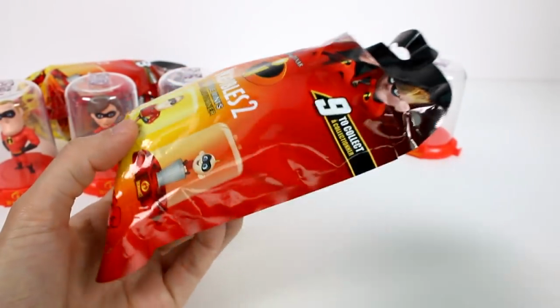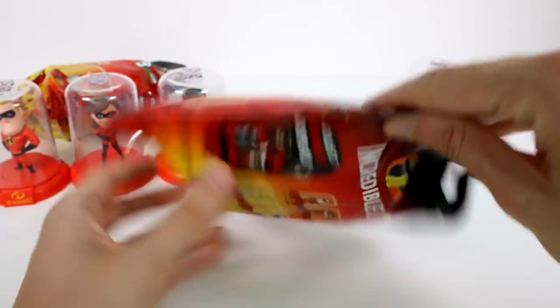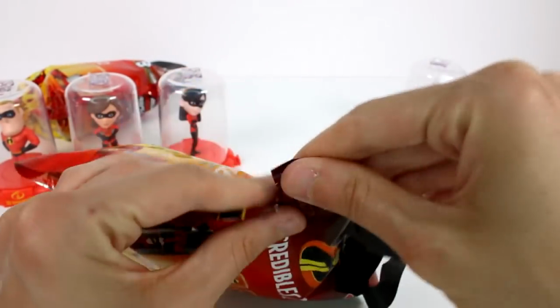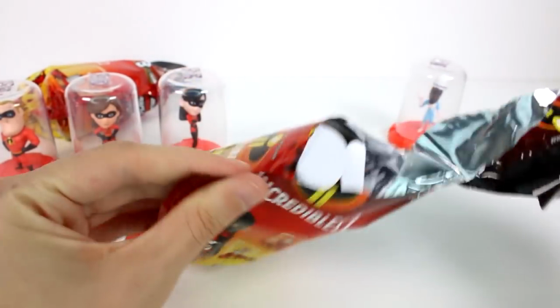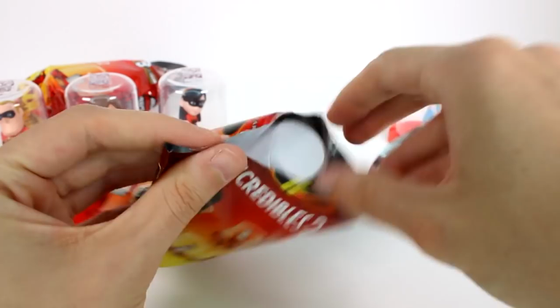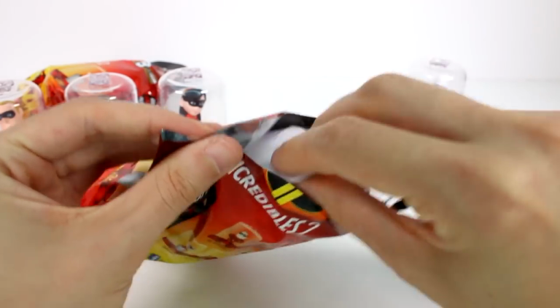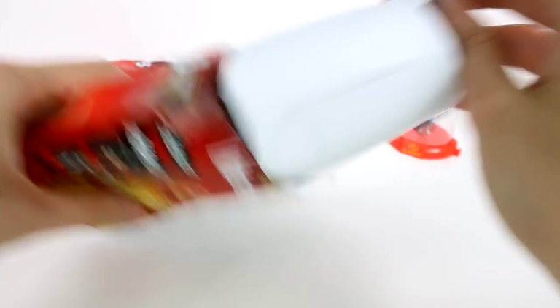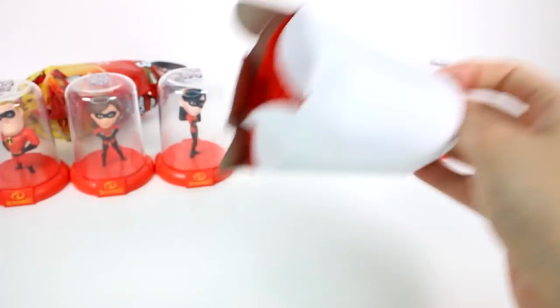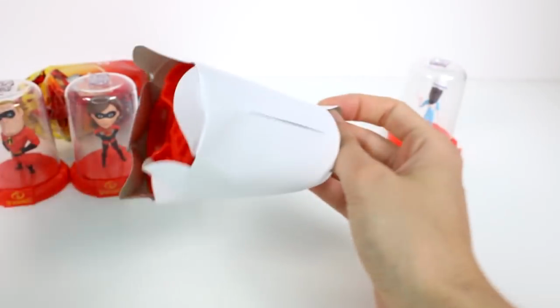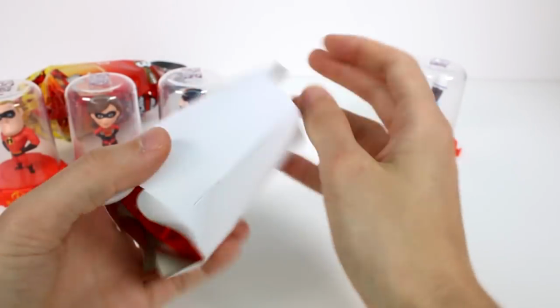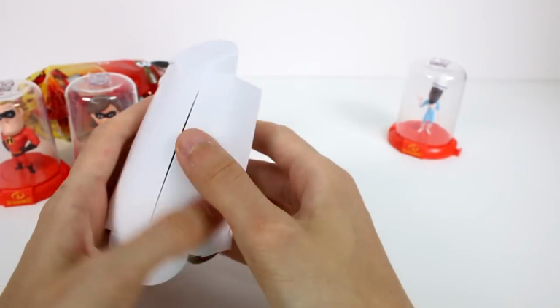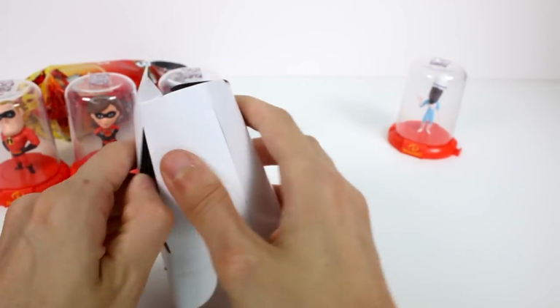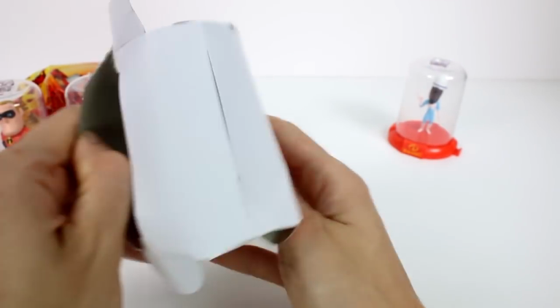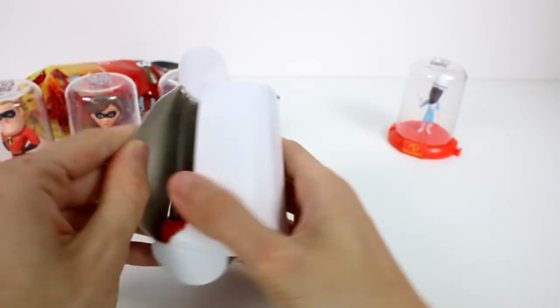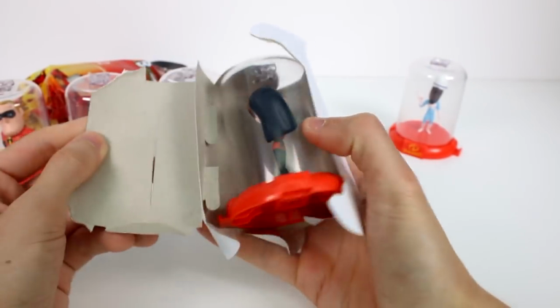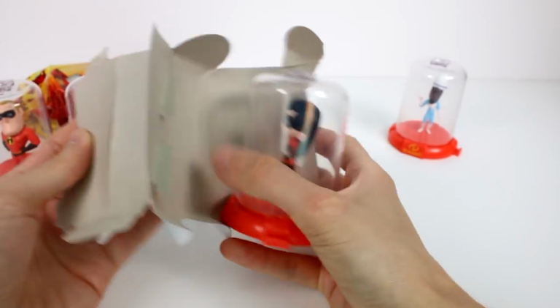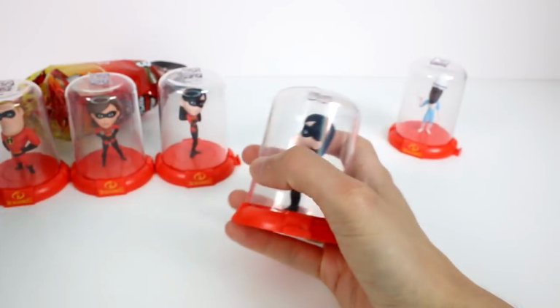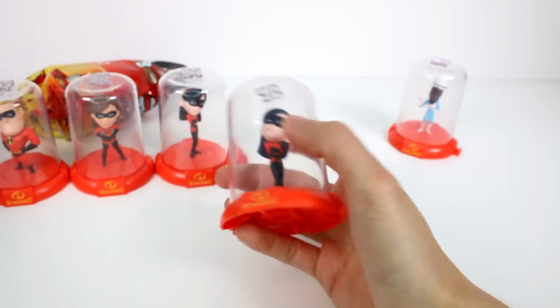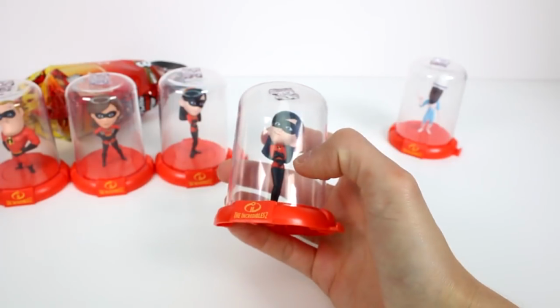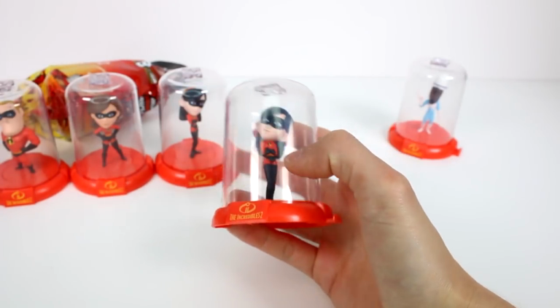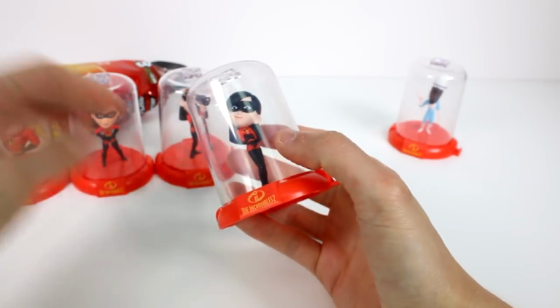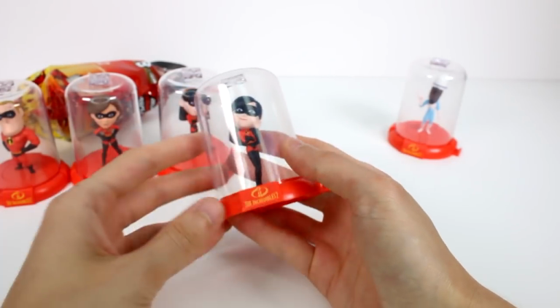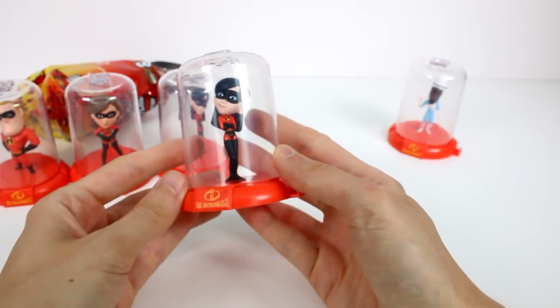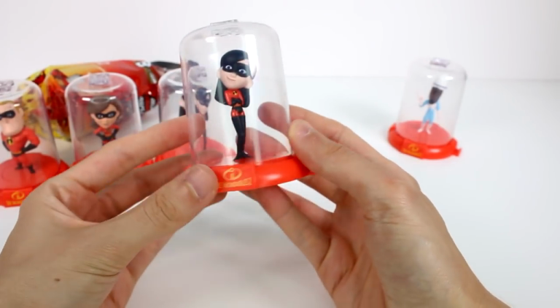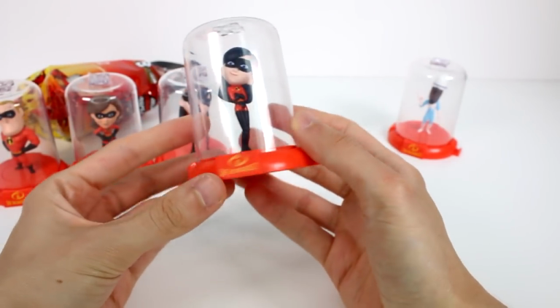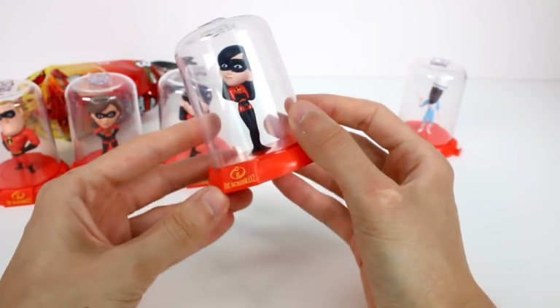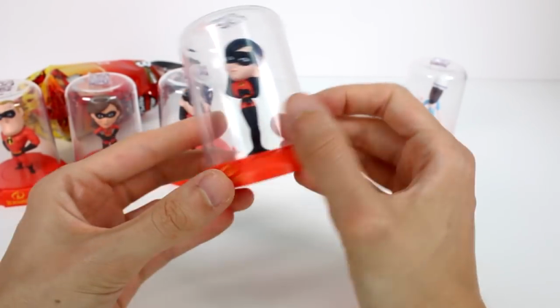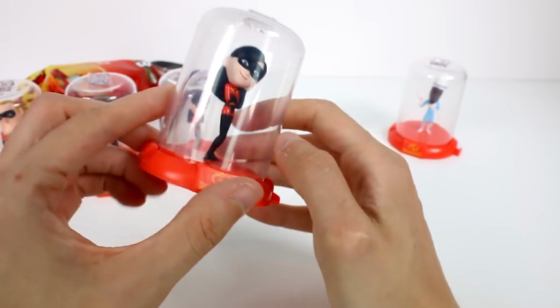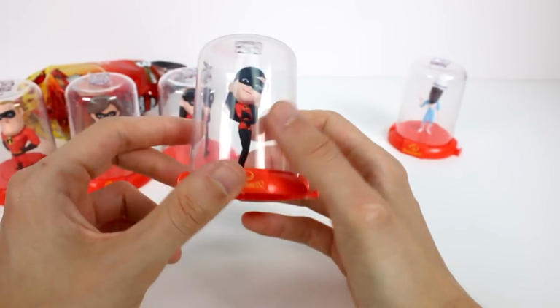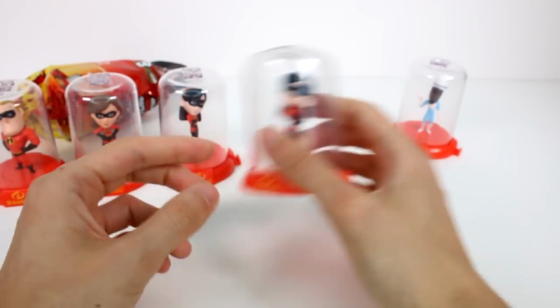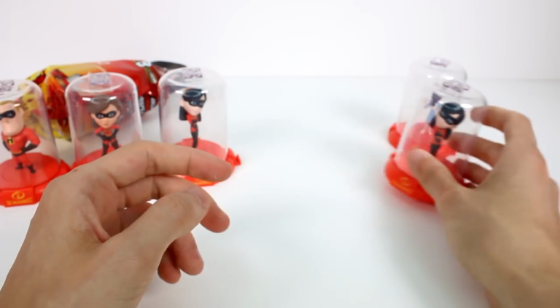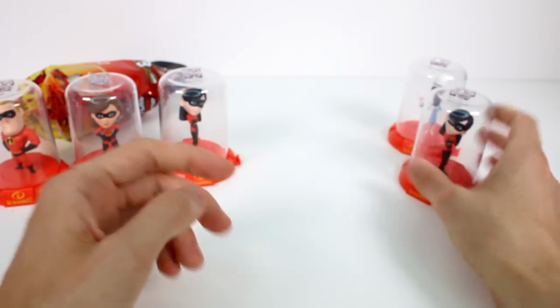Let's open up the next one. So it has to be Jack-Jack or Dash. Come on. It's Violet — we got Twin Violets! That's okay. Got a duplicate — it's our first duplicate, so that's not too bad.